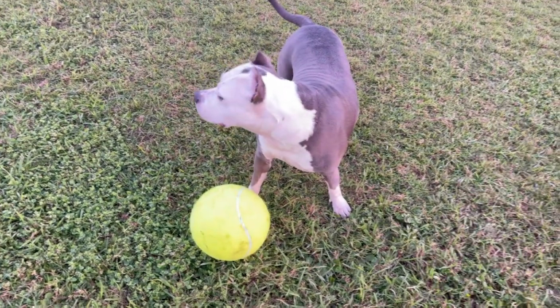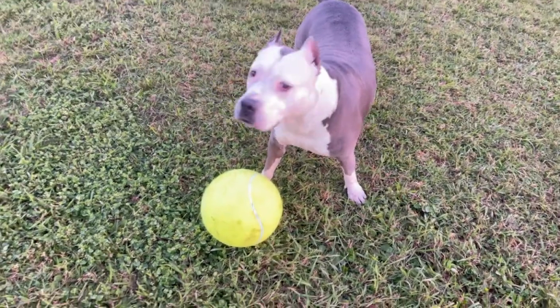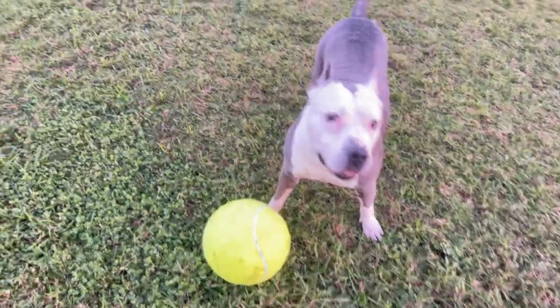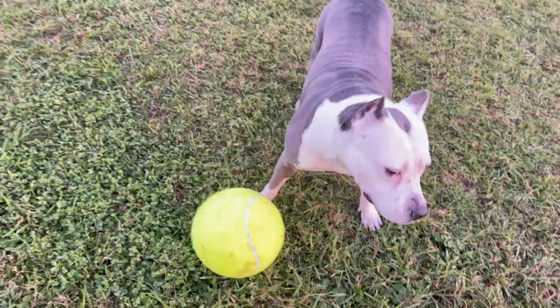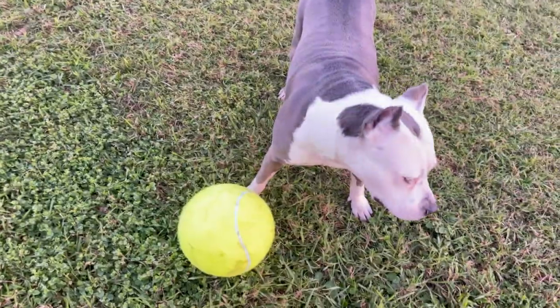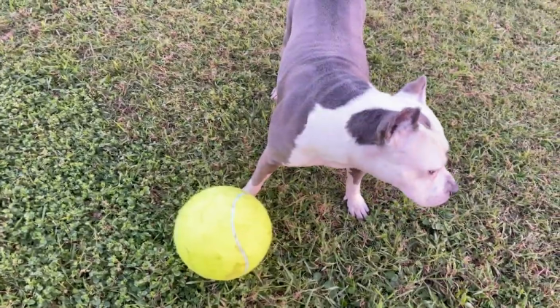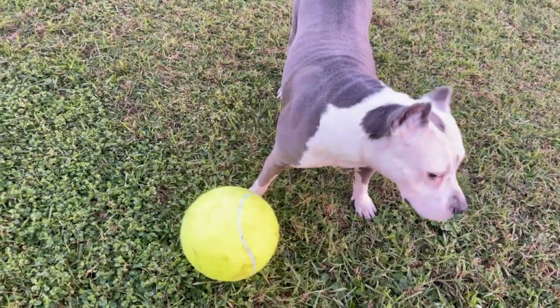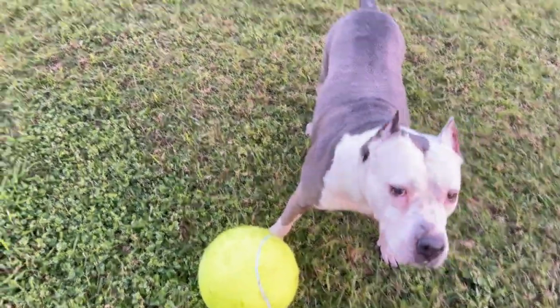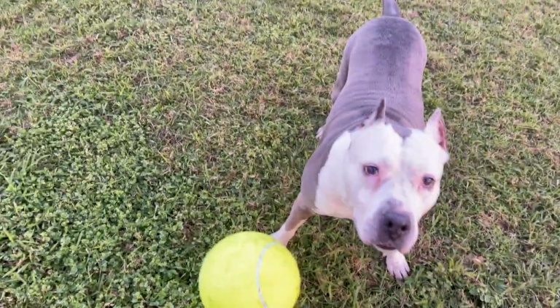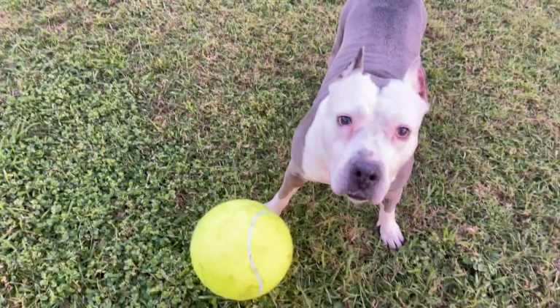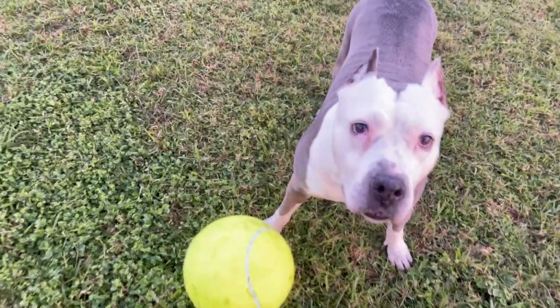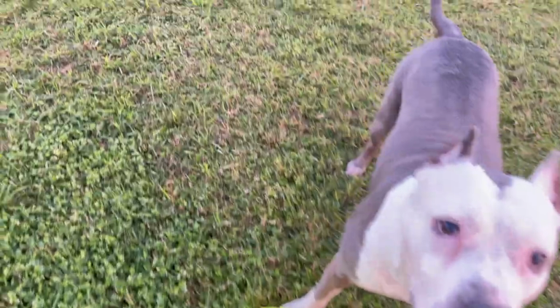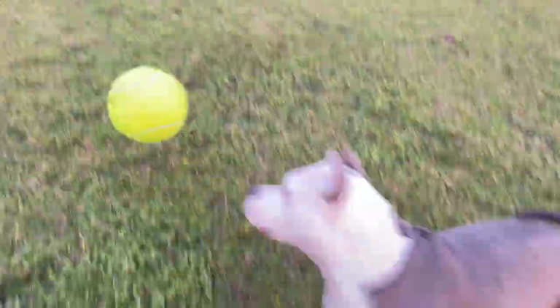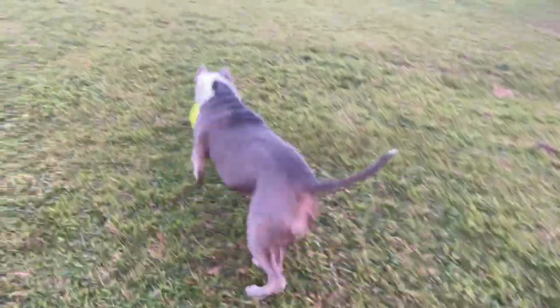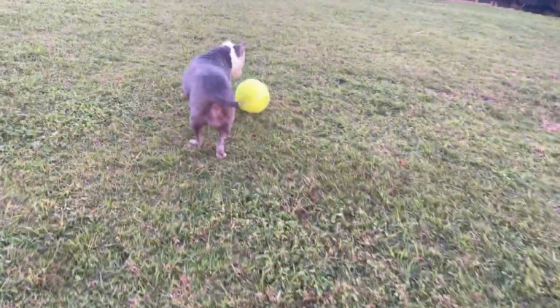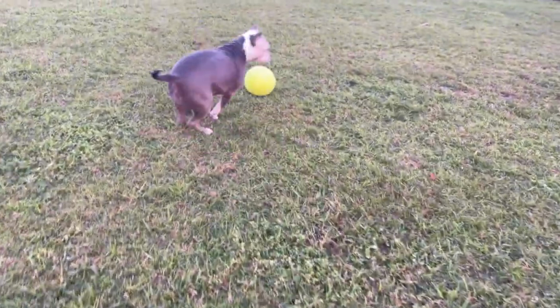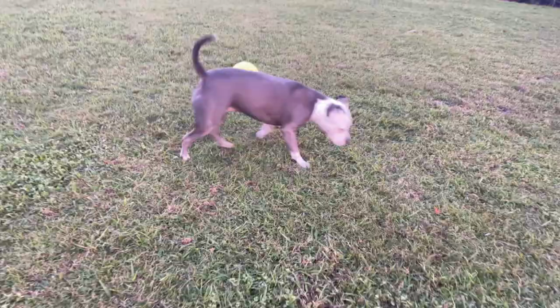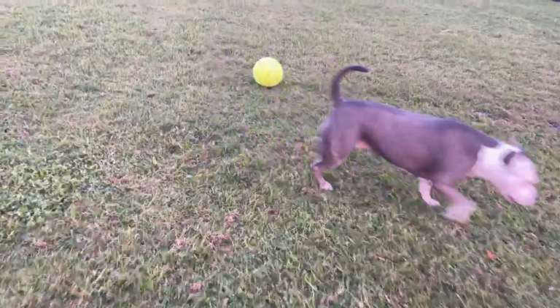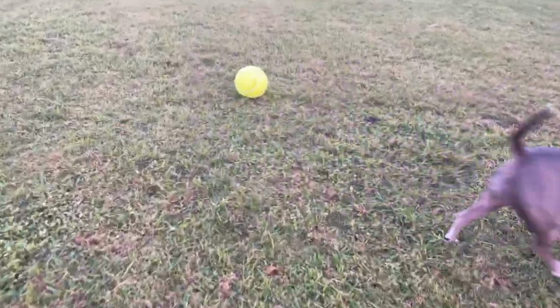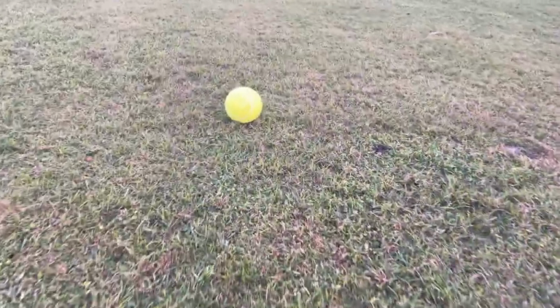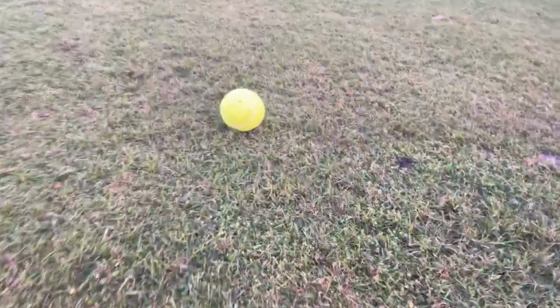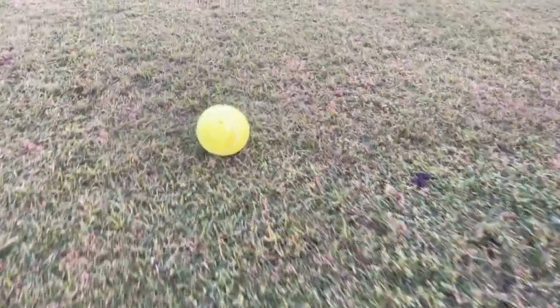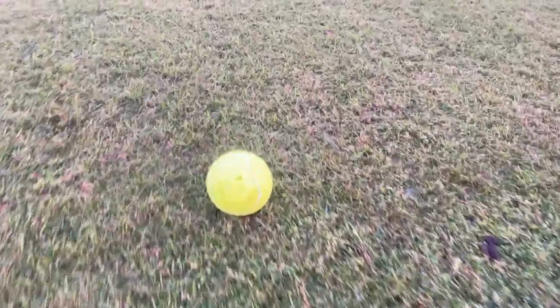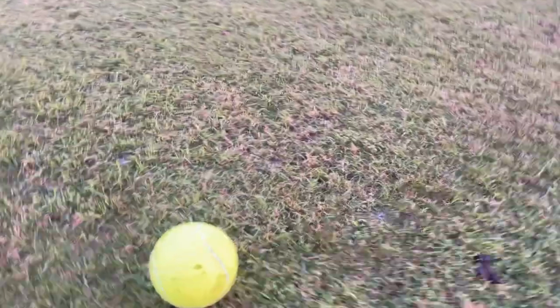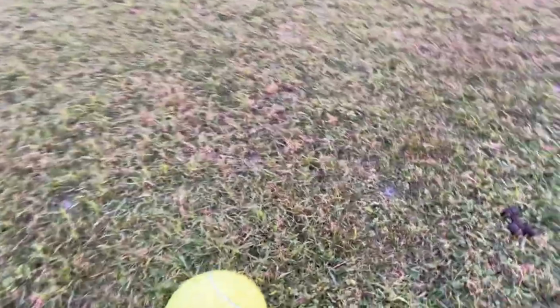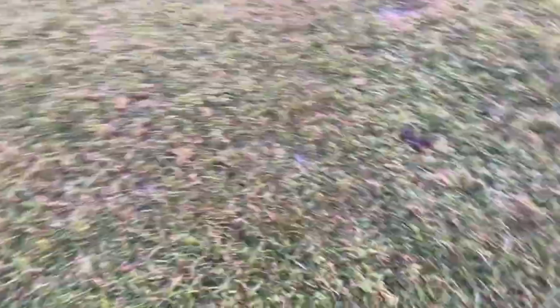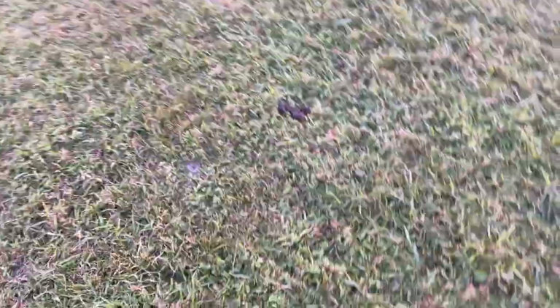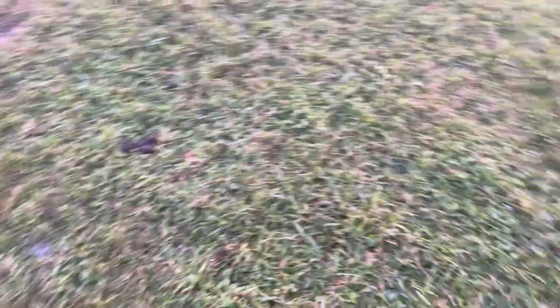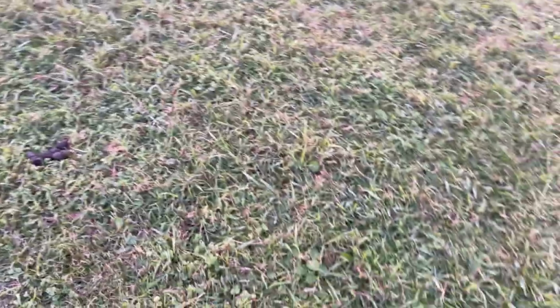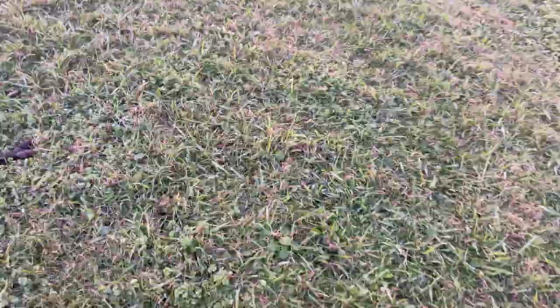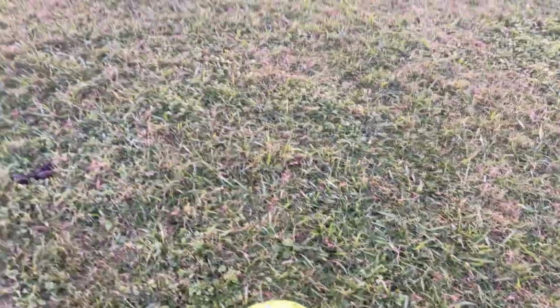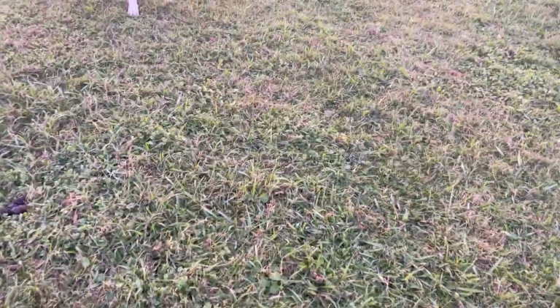Well, she doesn't seem to know what to do when she catches the ball, but she likes to chase it. So you might be bored with it for now. Come on, Stella, ready?